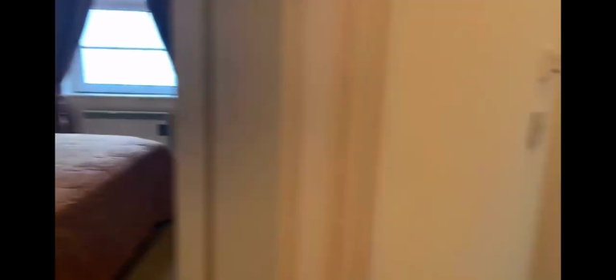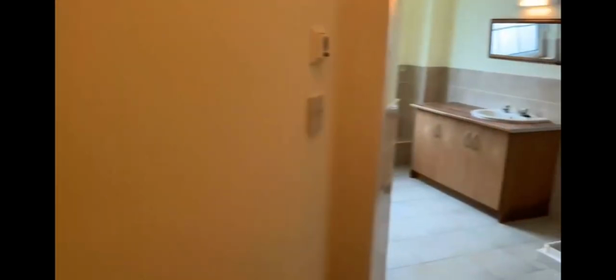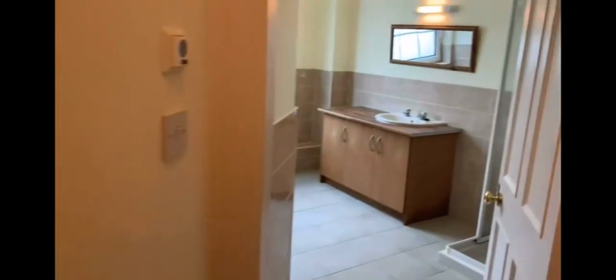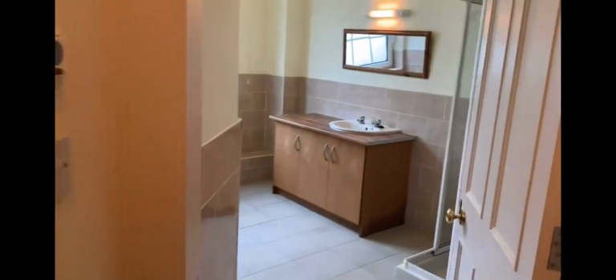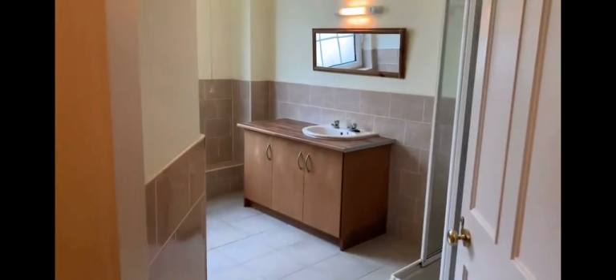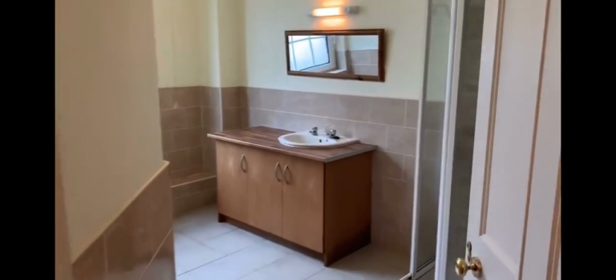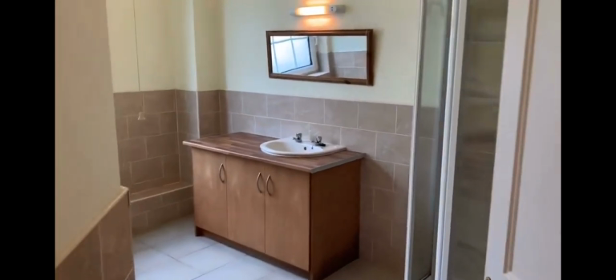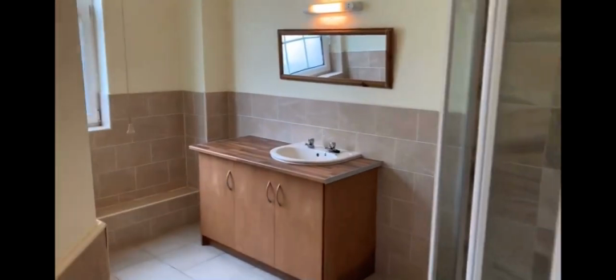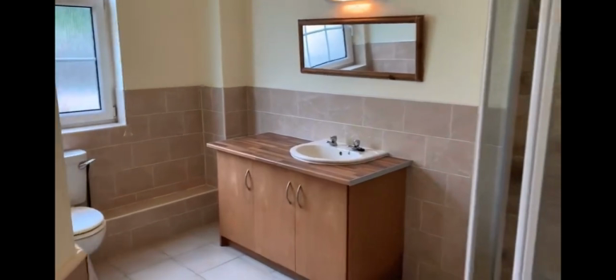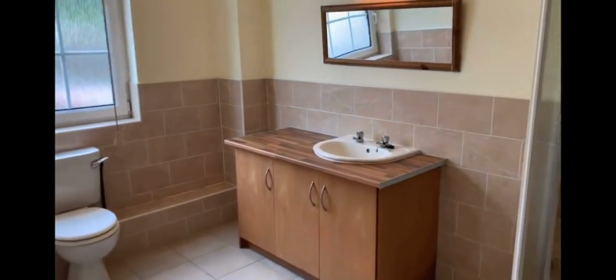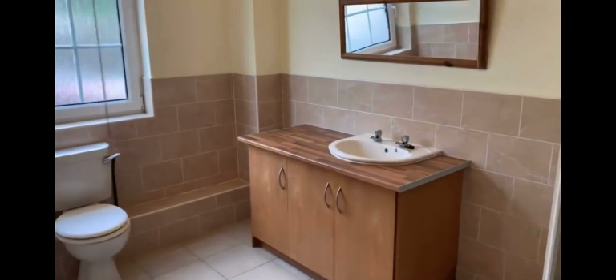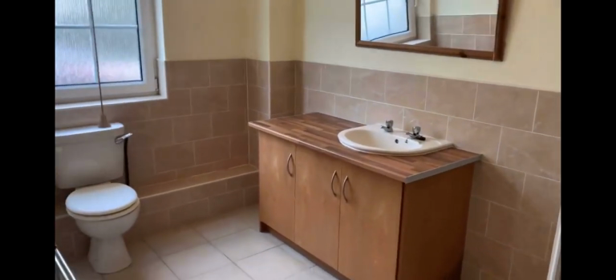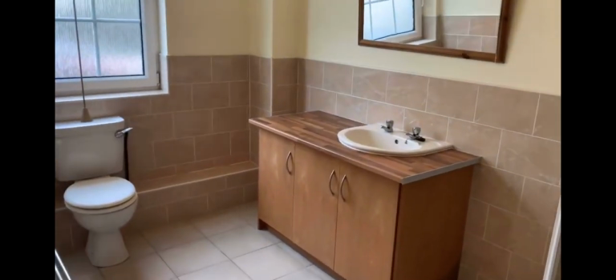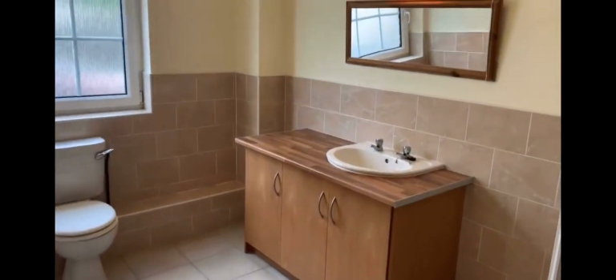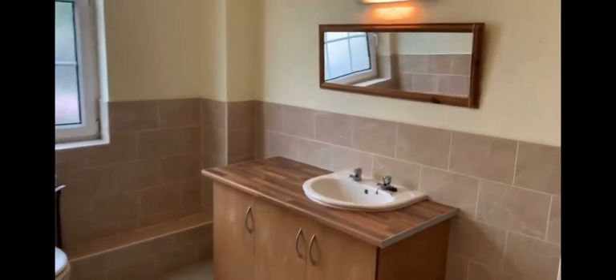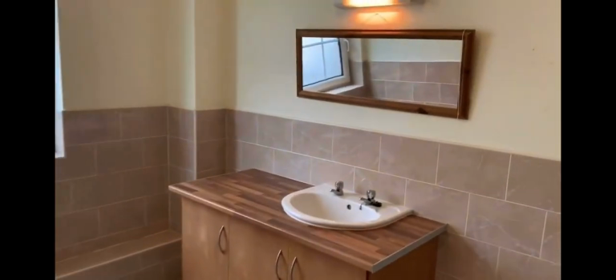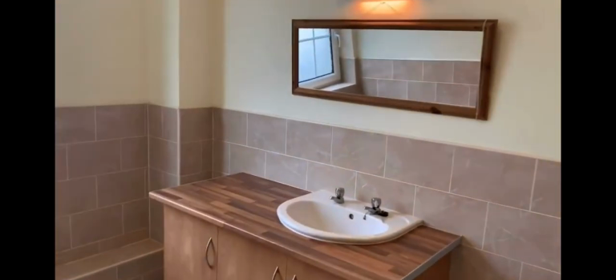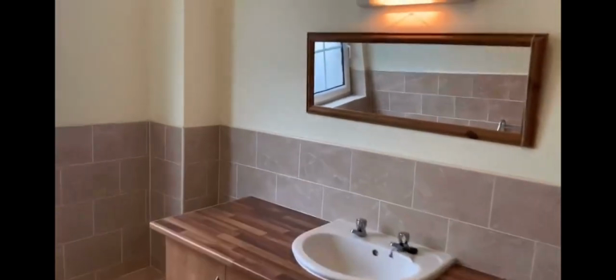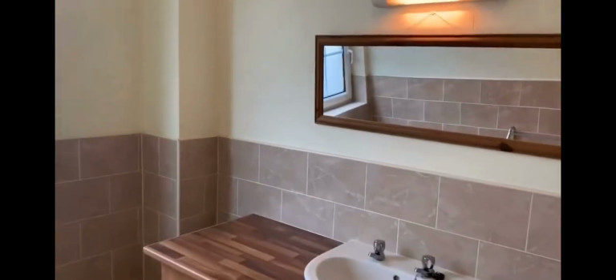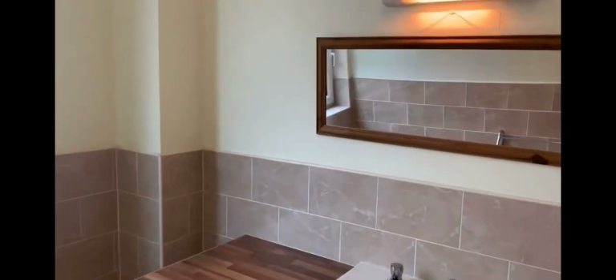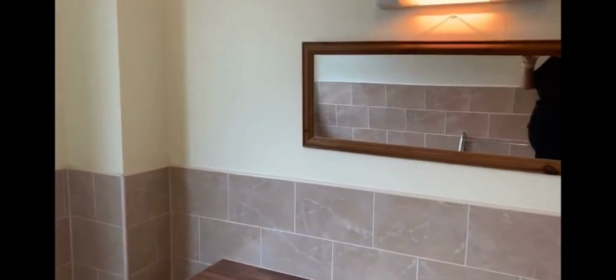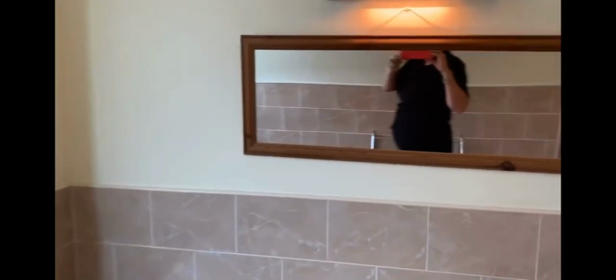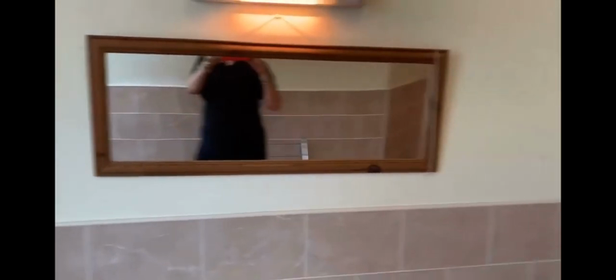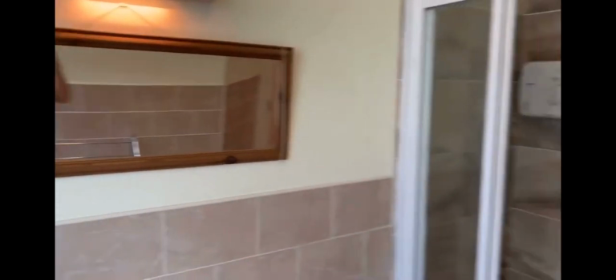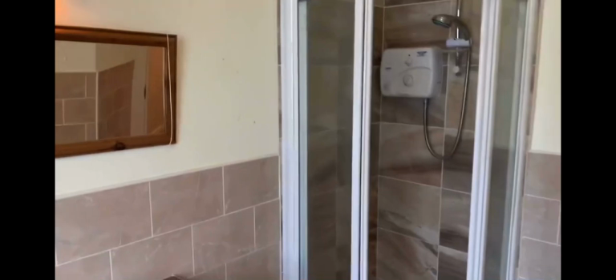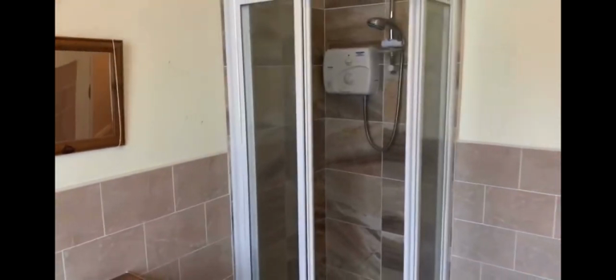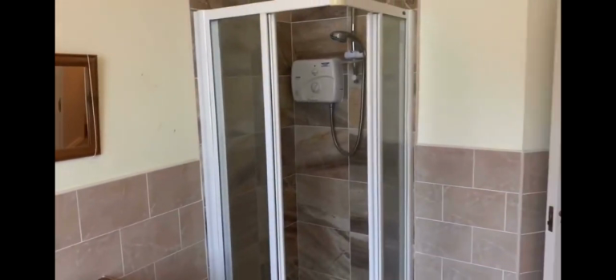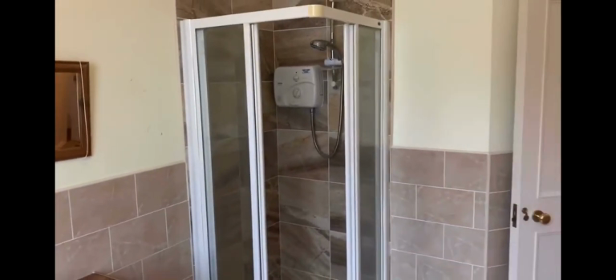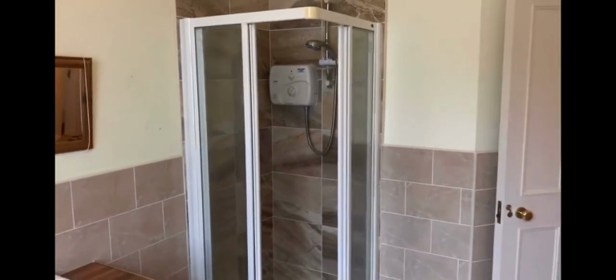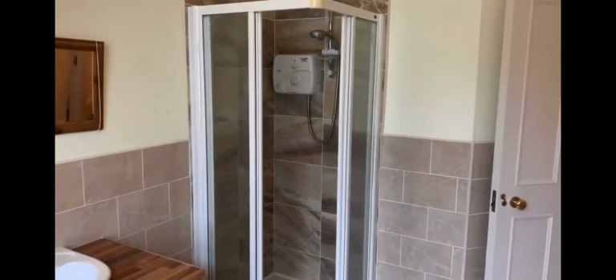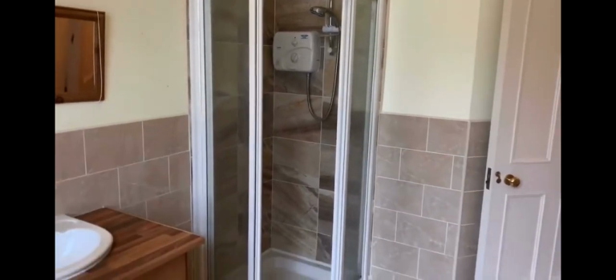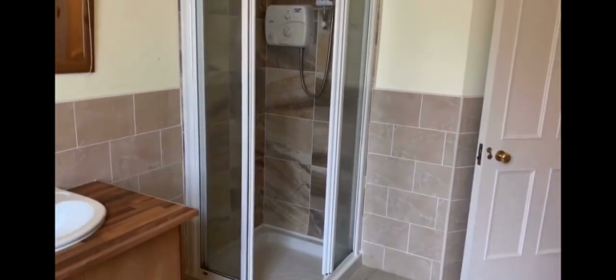And into the bathroom. The bathroom is fully tiled to all the wet areas — also very spacious and airy — with an electric shower cubicle.